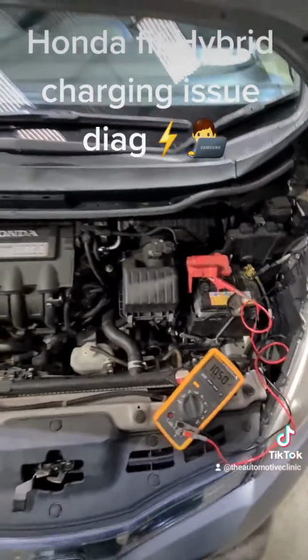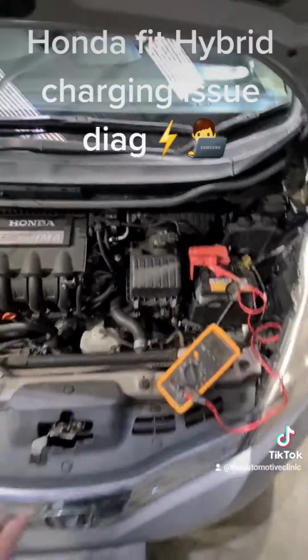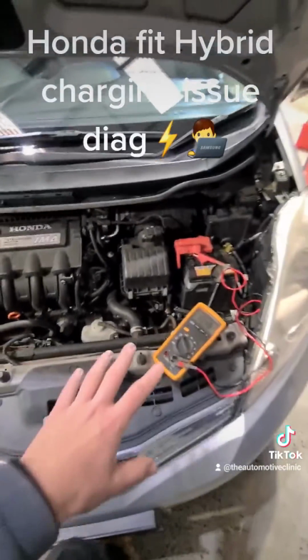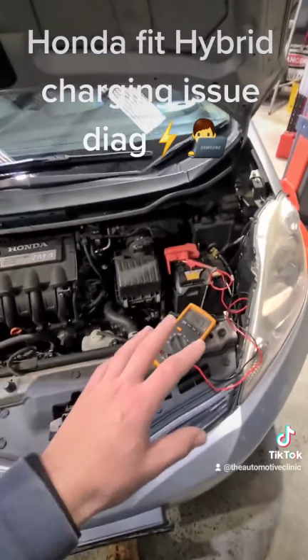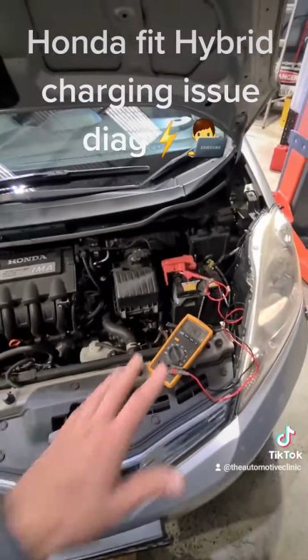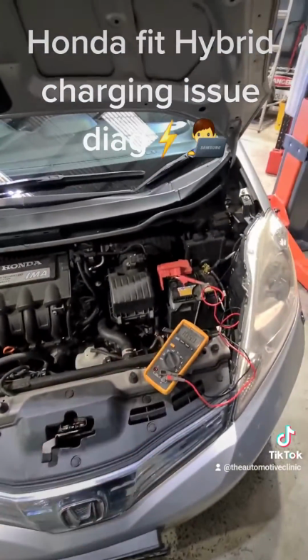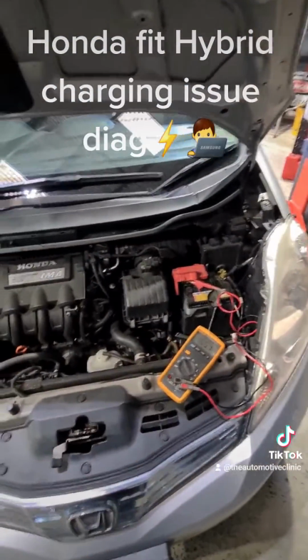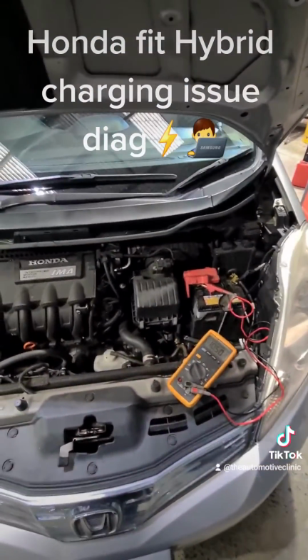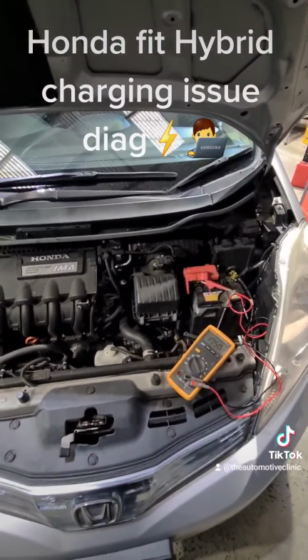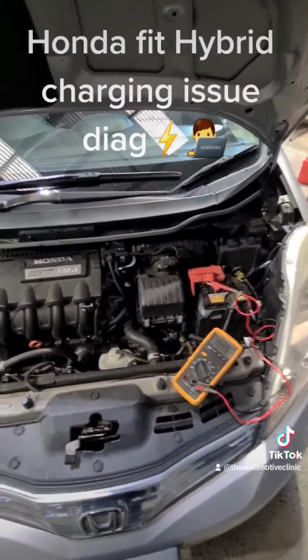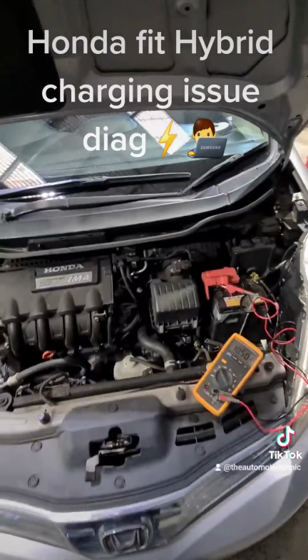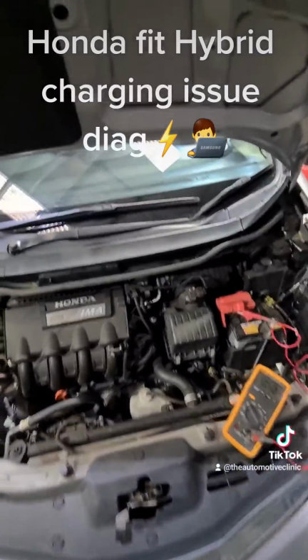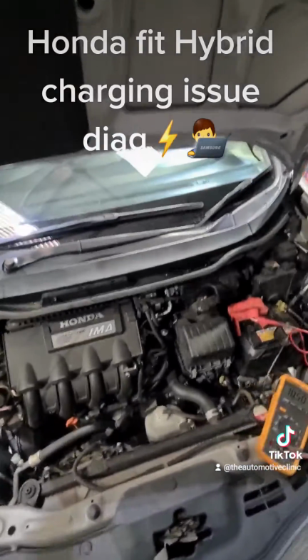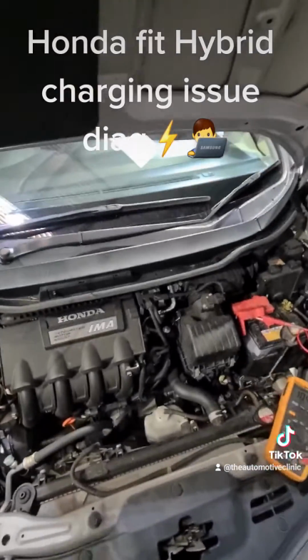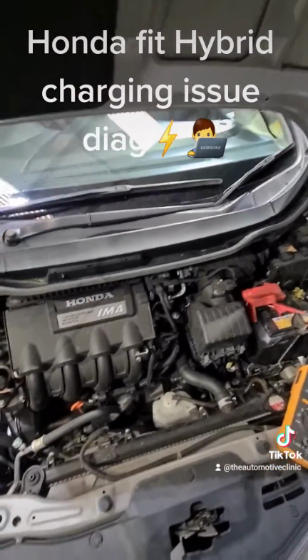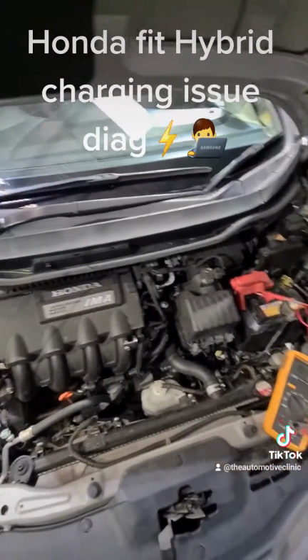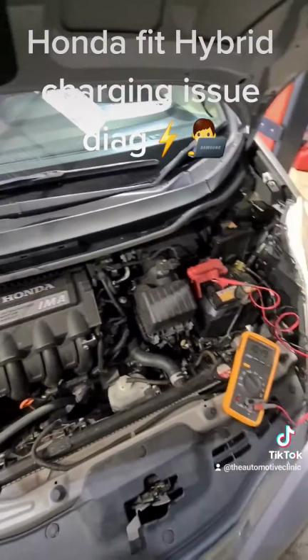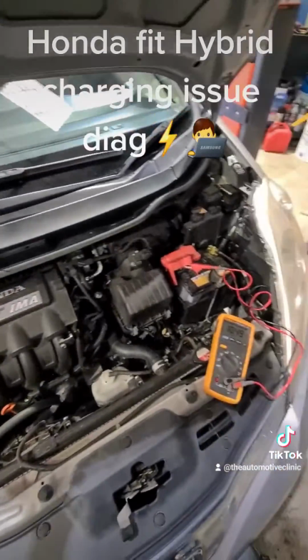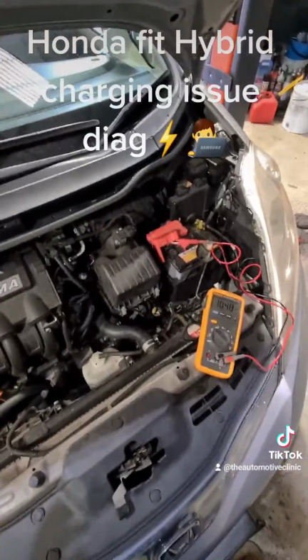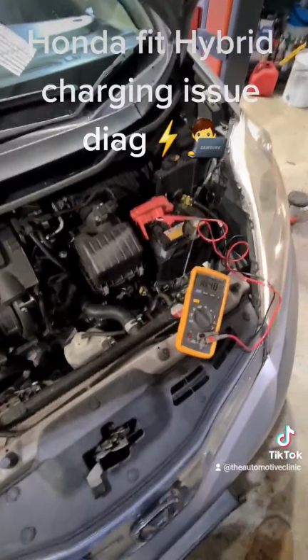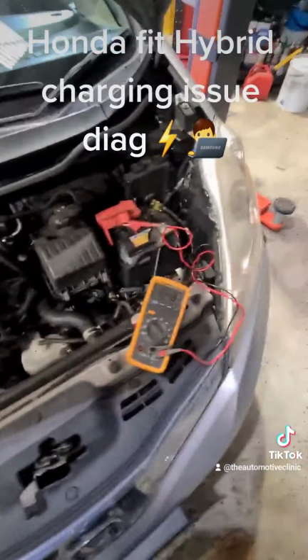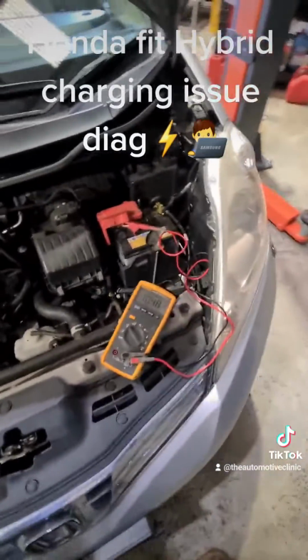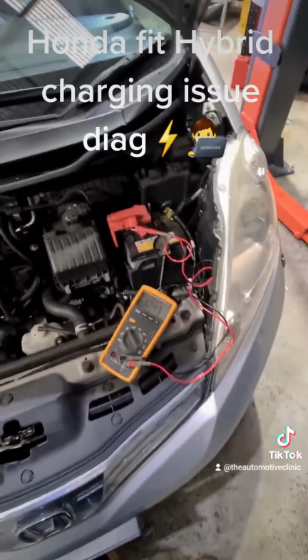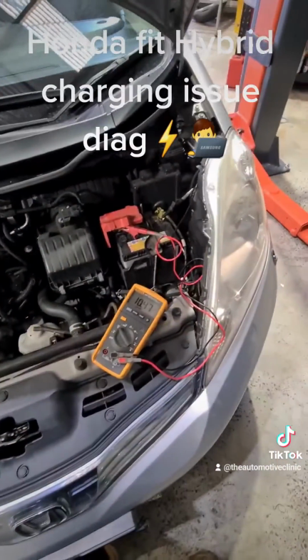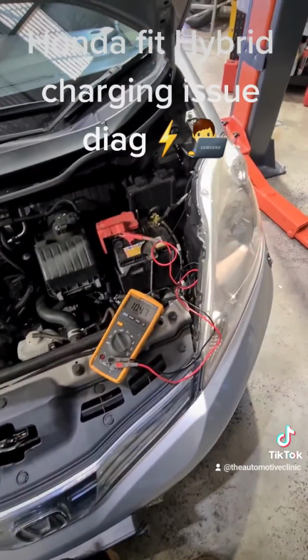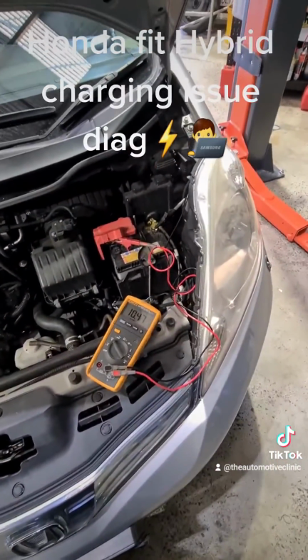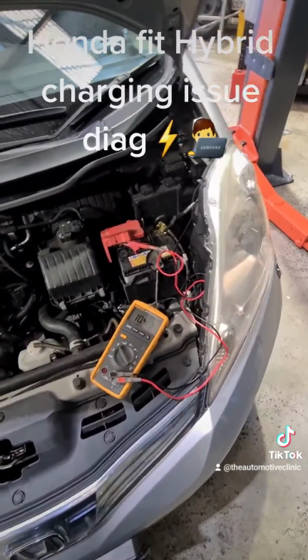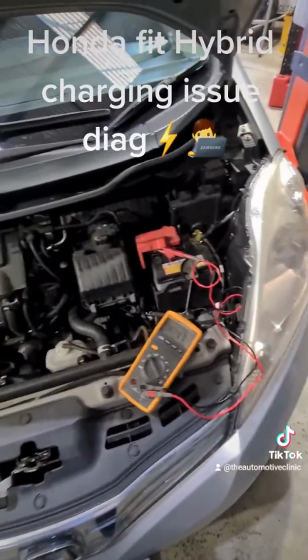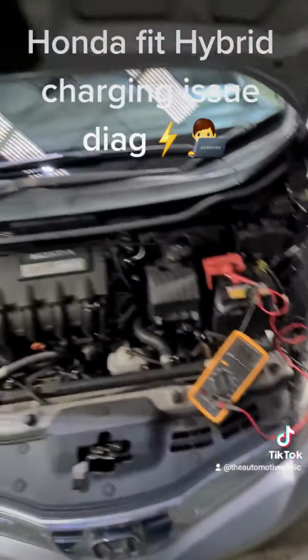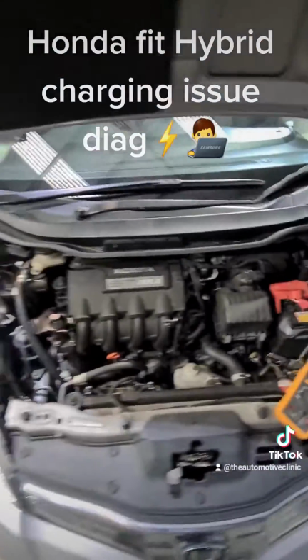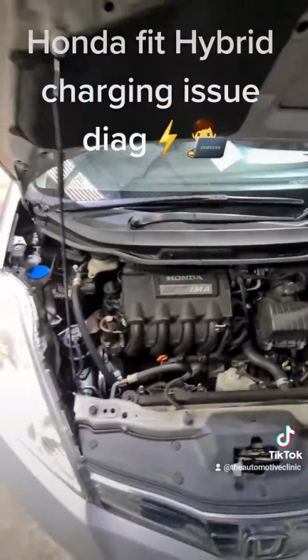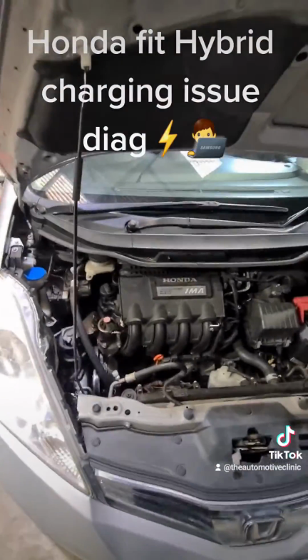The 12 volt system is very important. It comes into play with obviously all your interior electronics and starting the vehicle, so this is going to get a new 12 volt battery and we'll go from there with it.